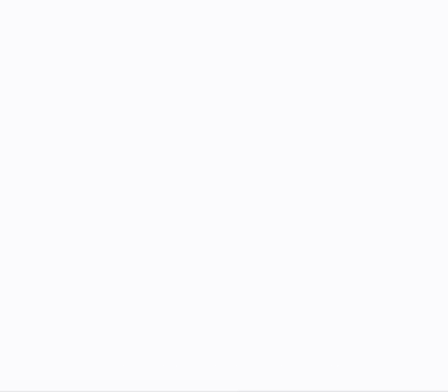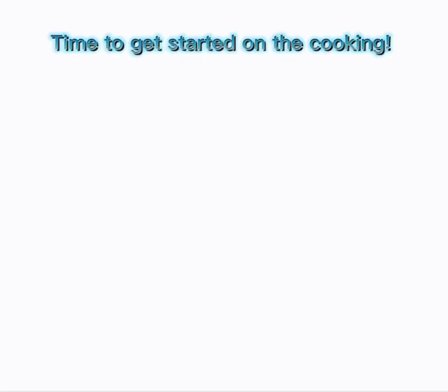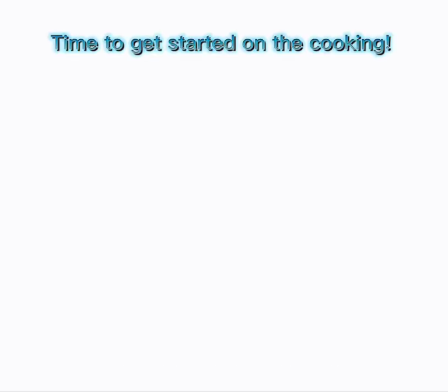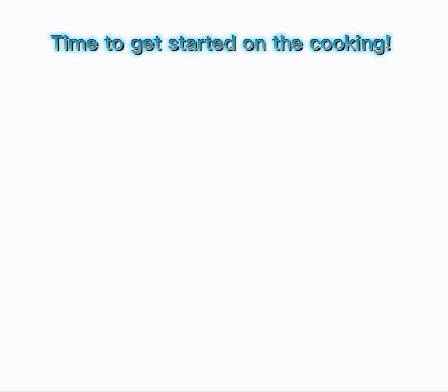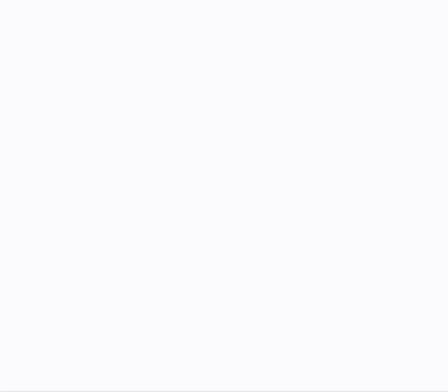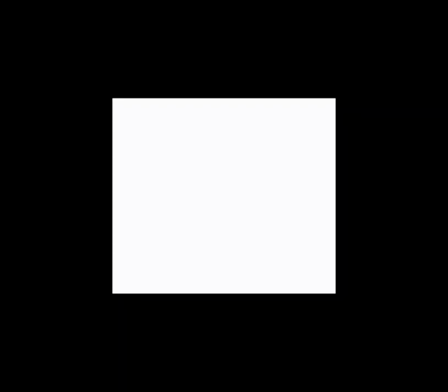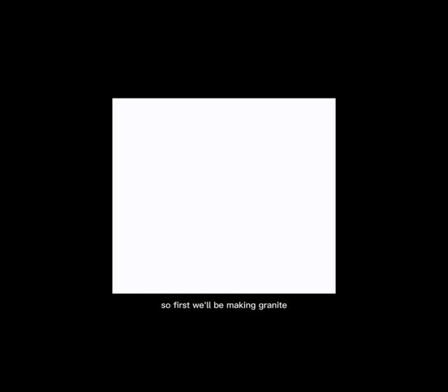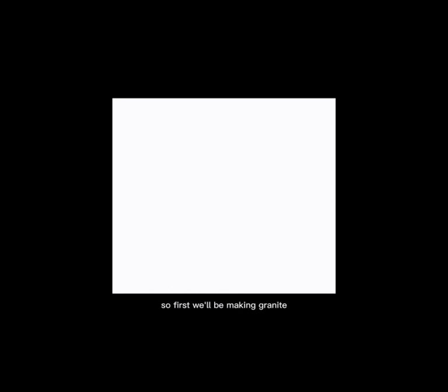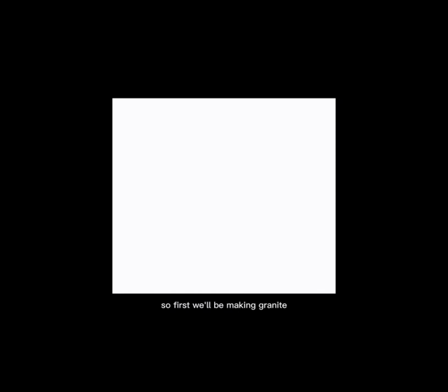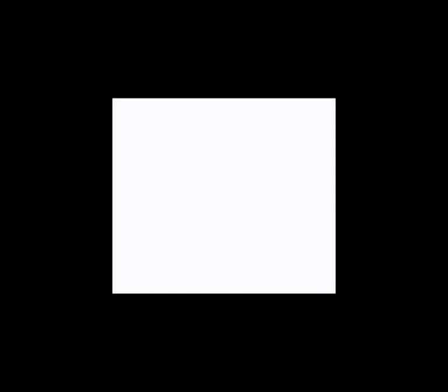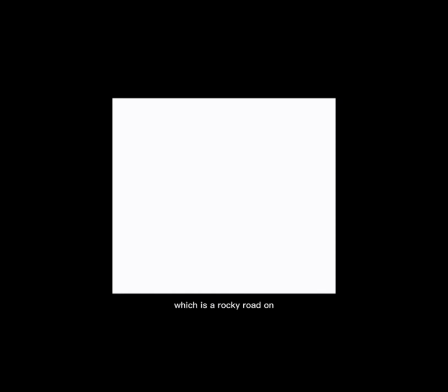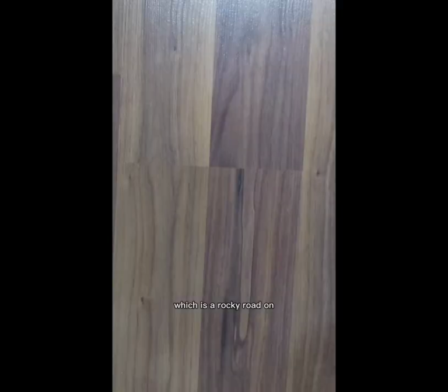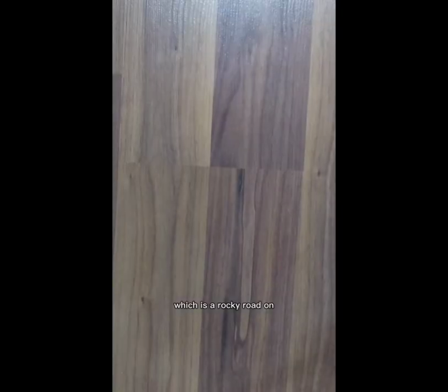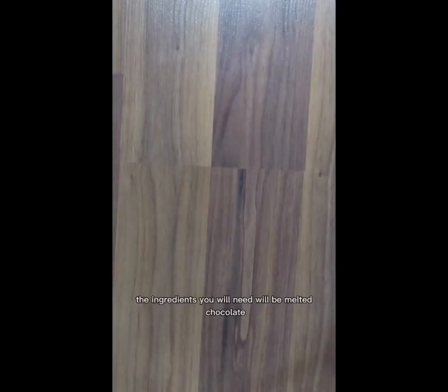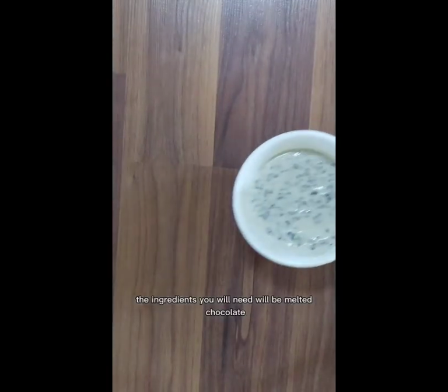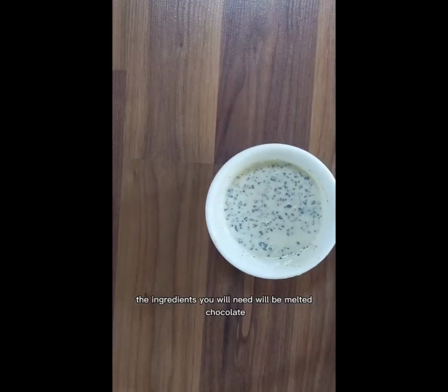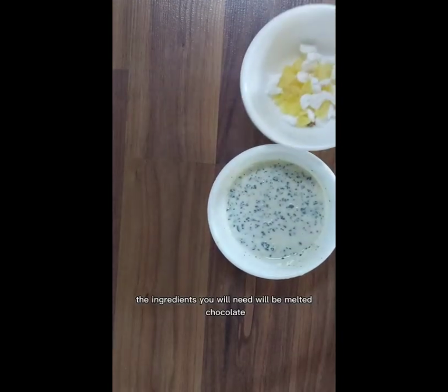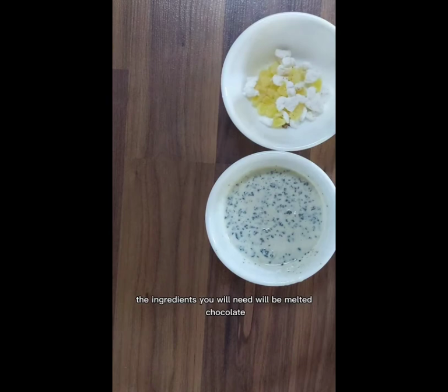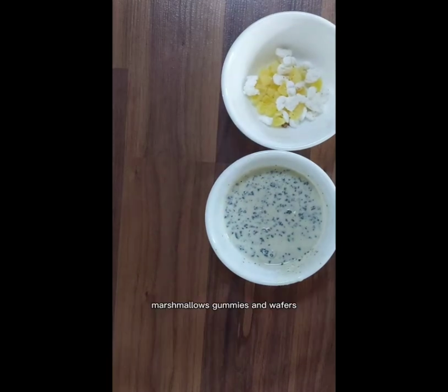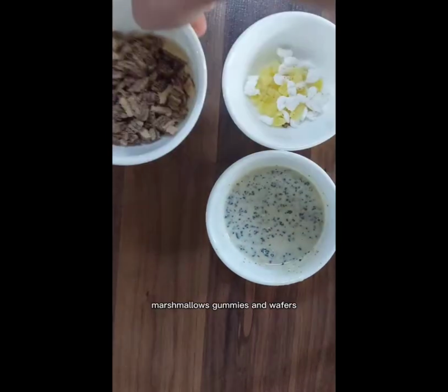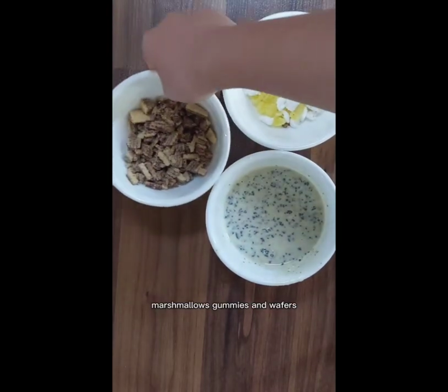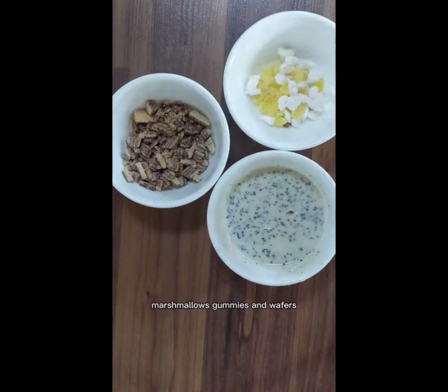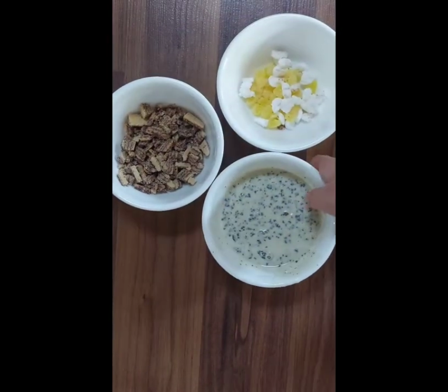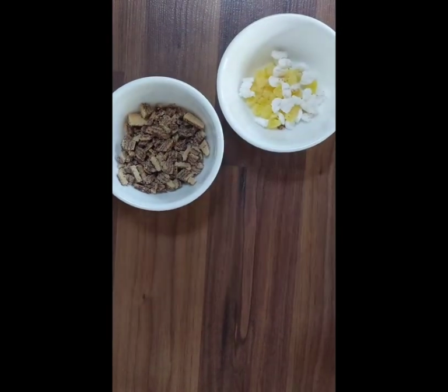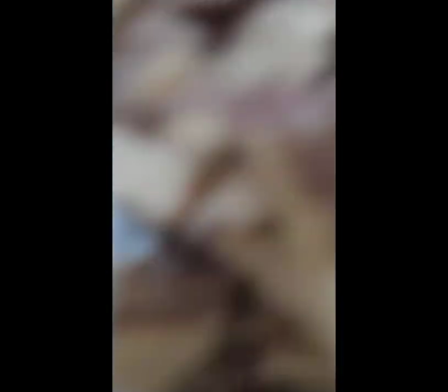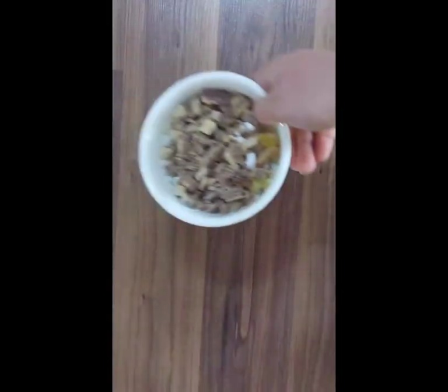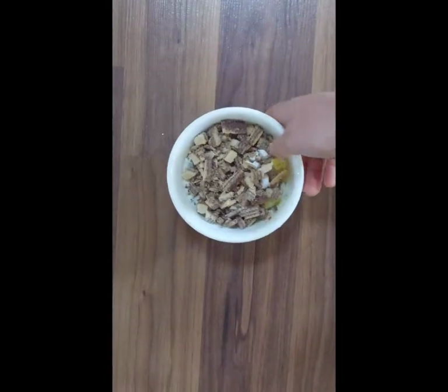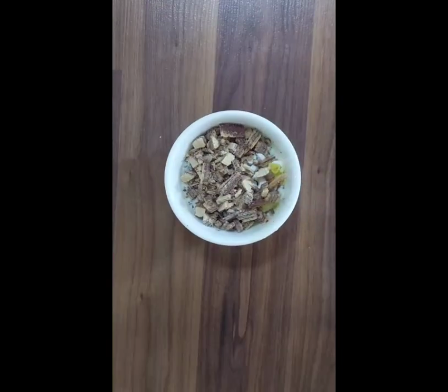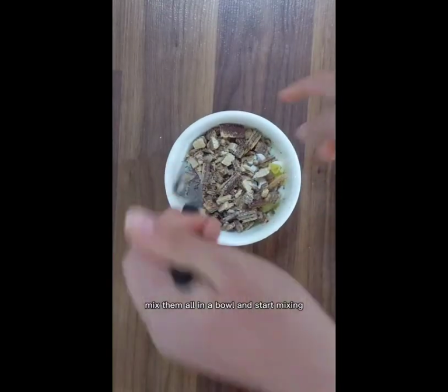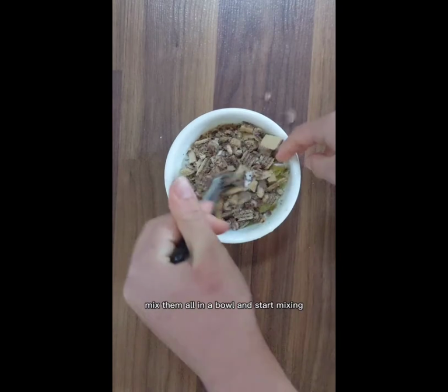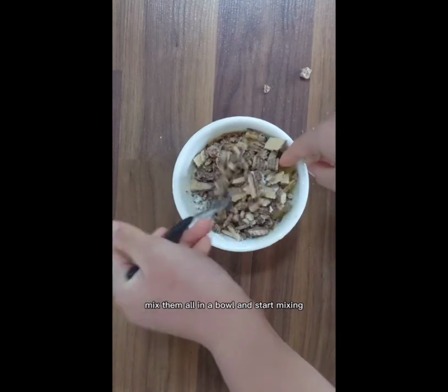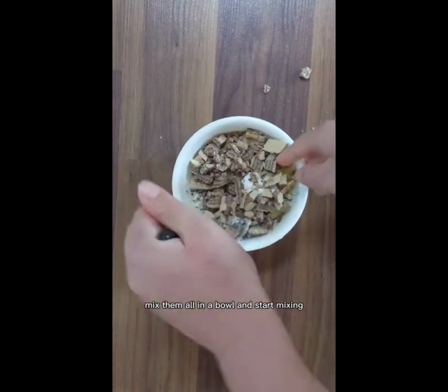But now let's get started on the cooking. First we'll be making granite, which is a rocky road. The ingredients you'll need are melted chocolate, marshmallows, gummies, and wafers. Mix them all in a bowl and start mixing.